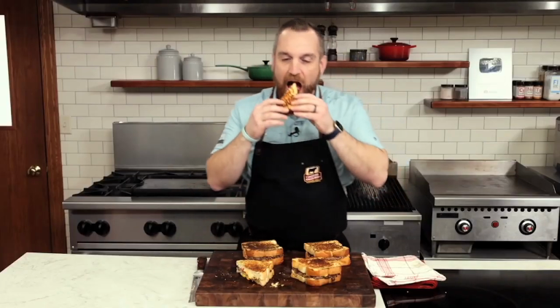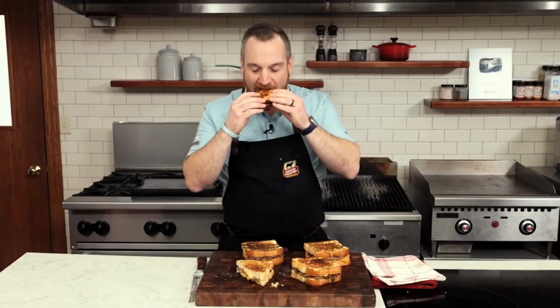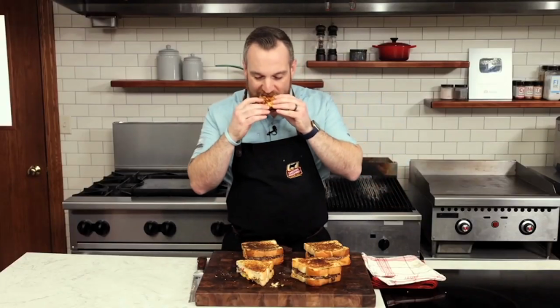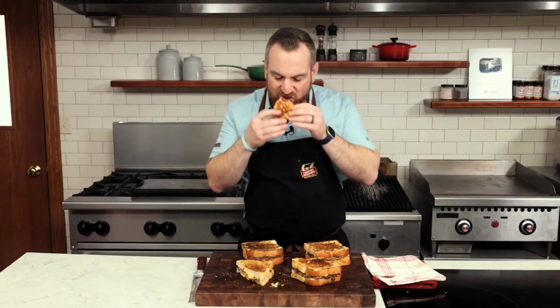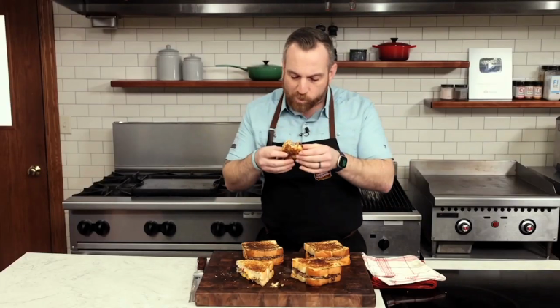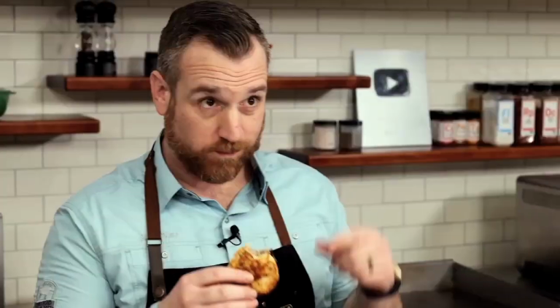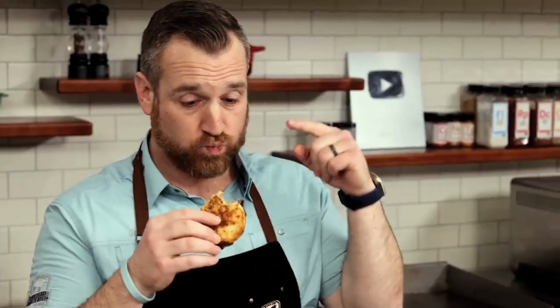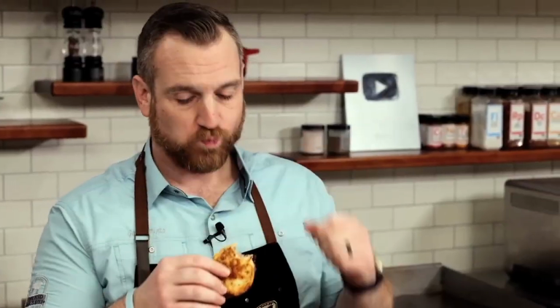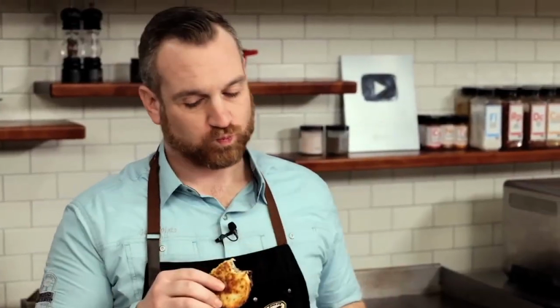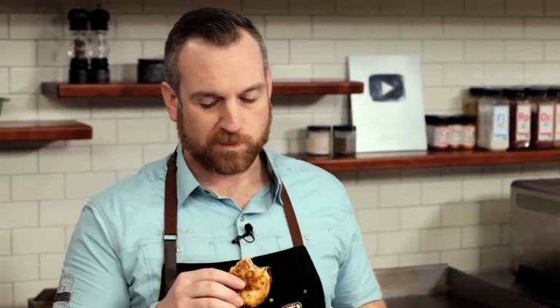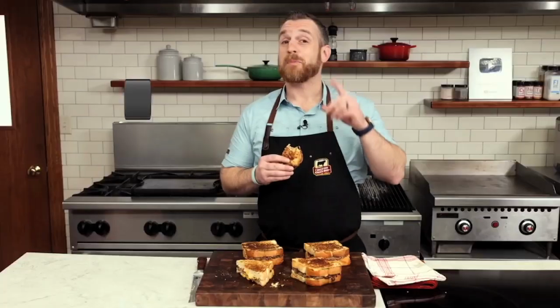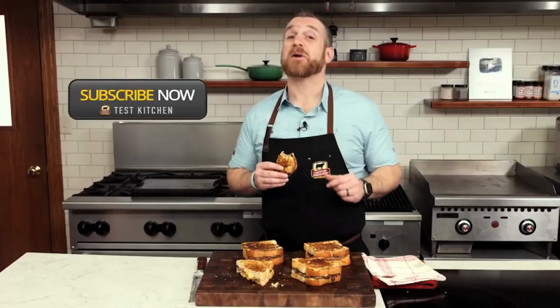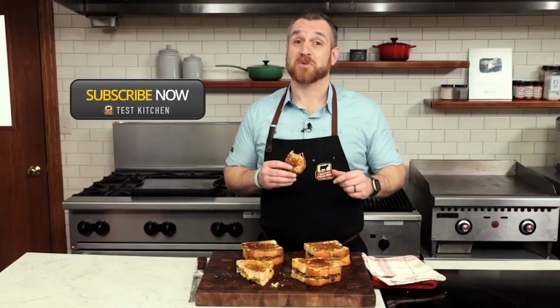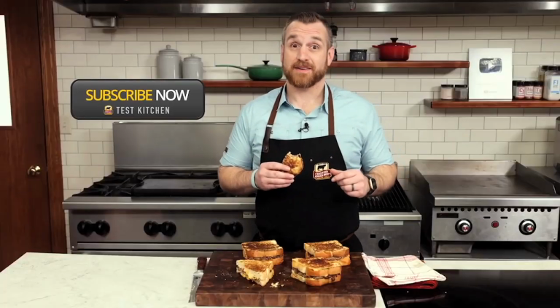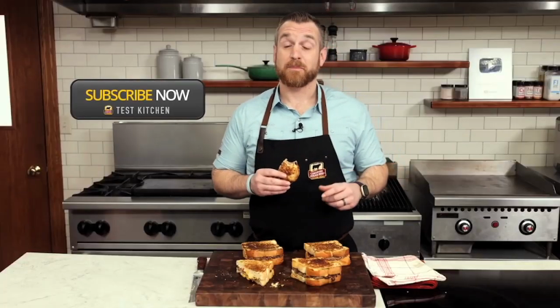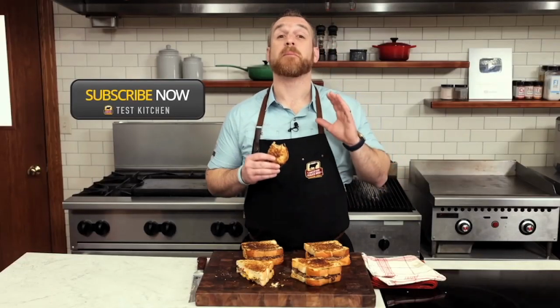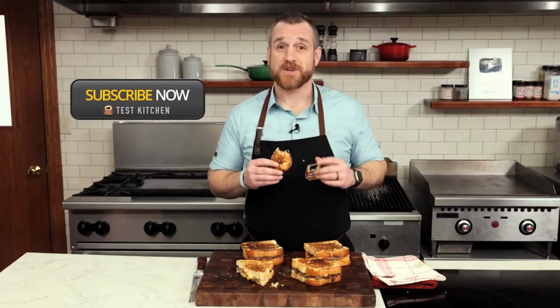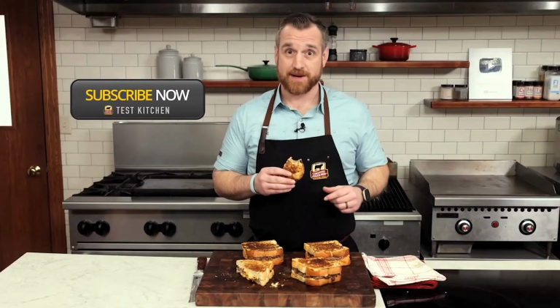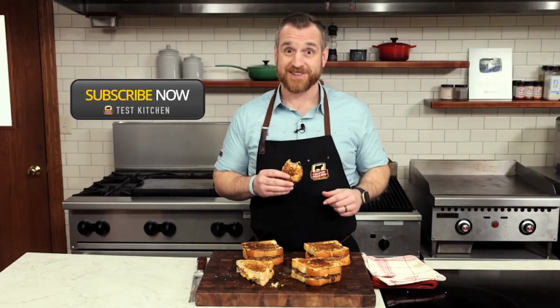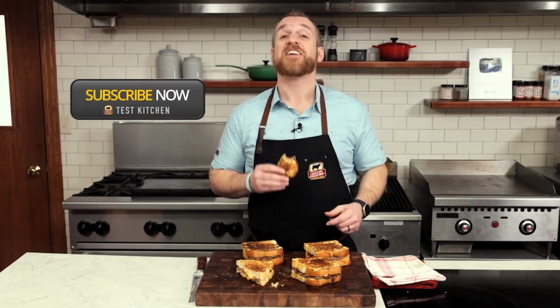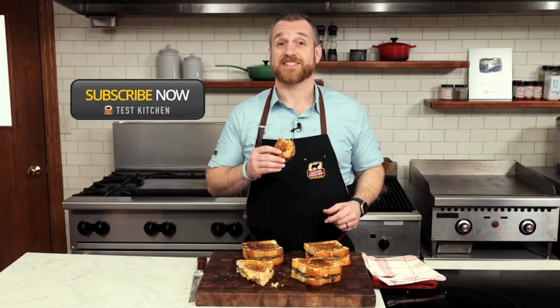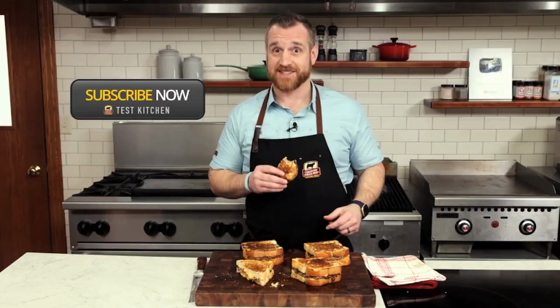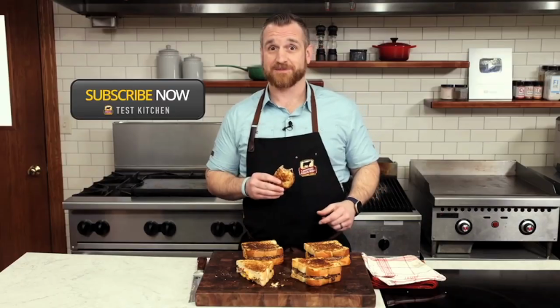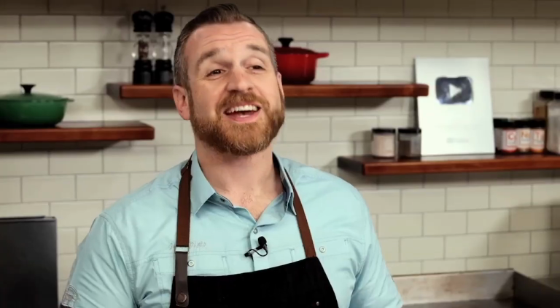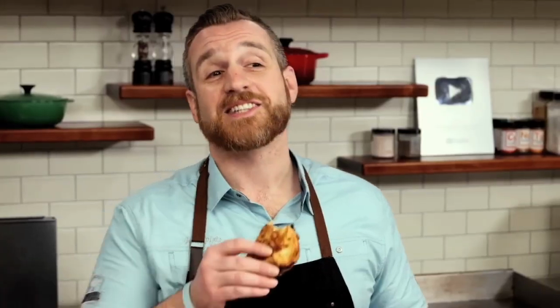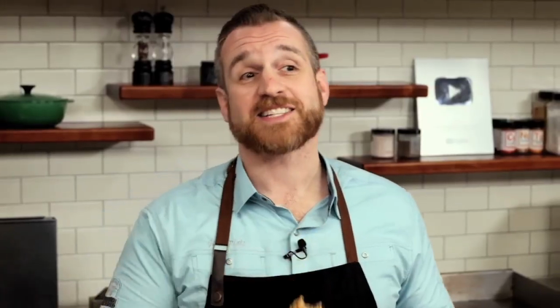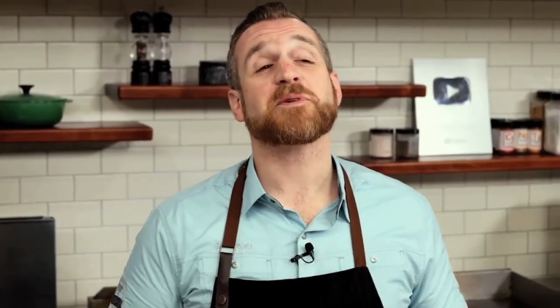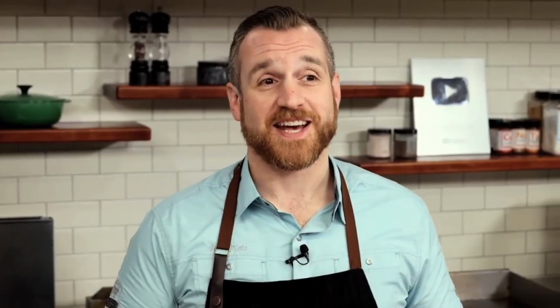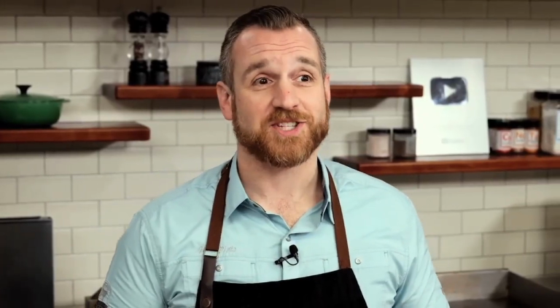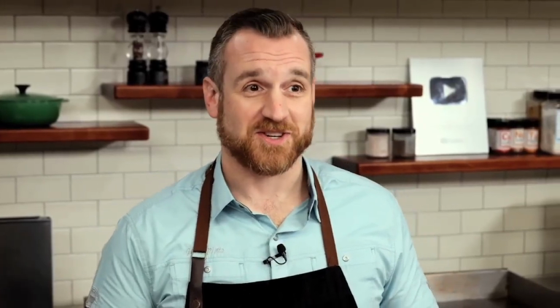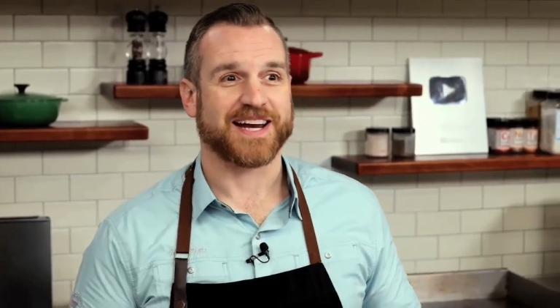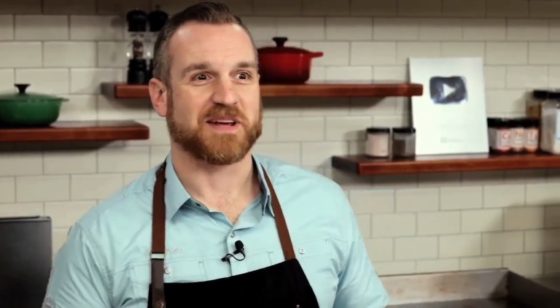You'll be an all-star to whoever you share this with. Patty melts are great, but a pimento patty melt — that's next level. See you next time here in the test kitchen at Certified Angus Beef.